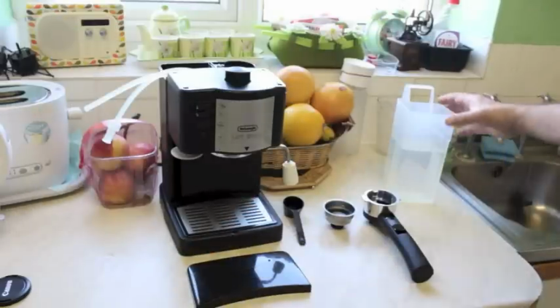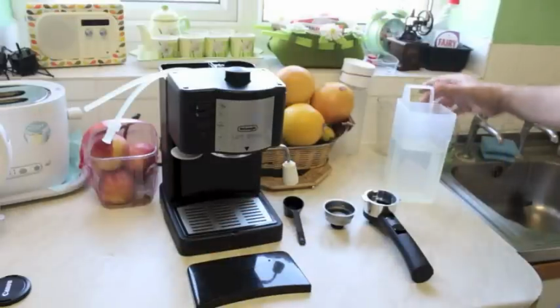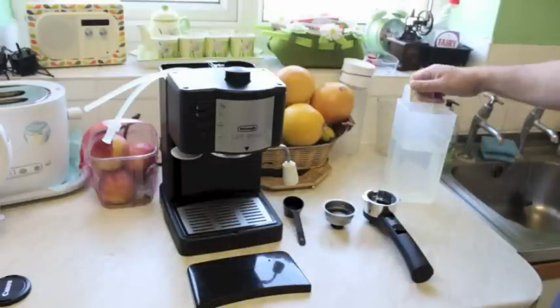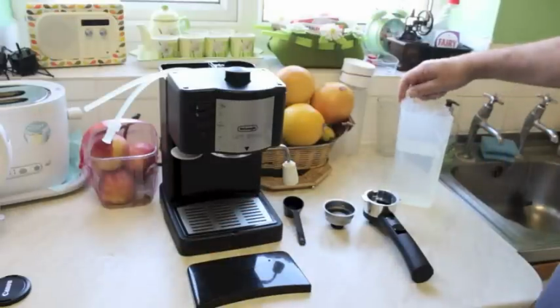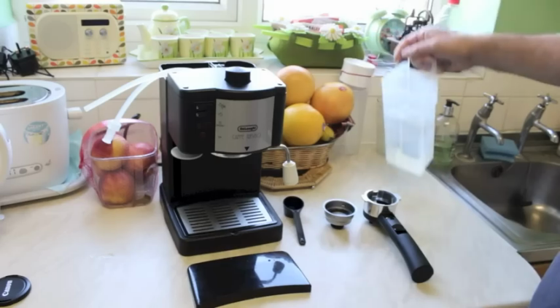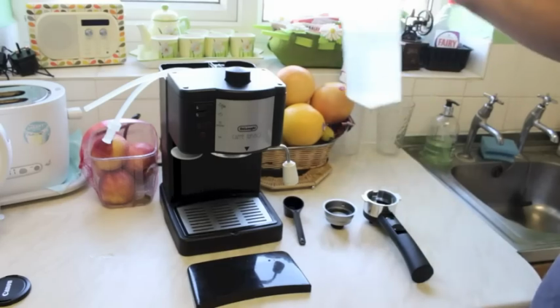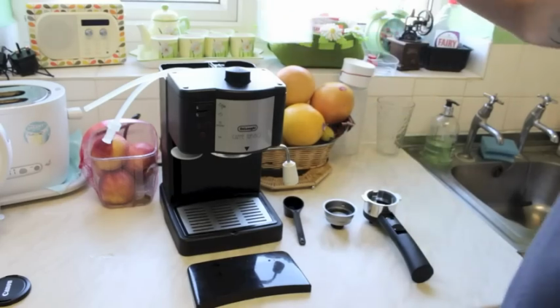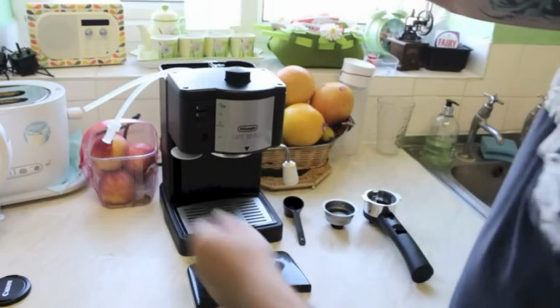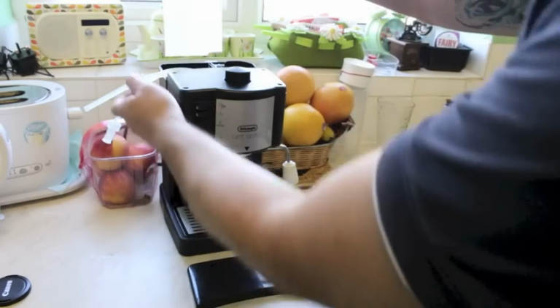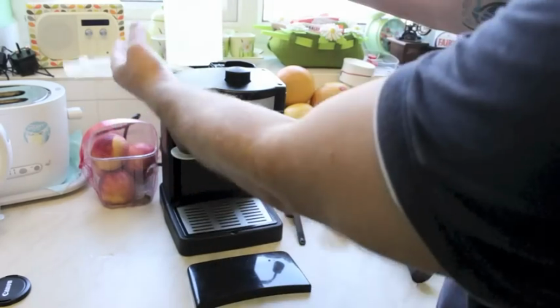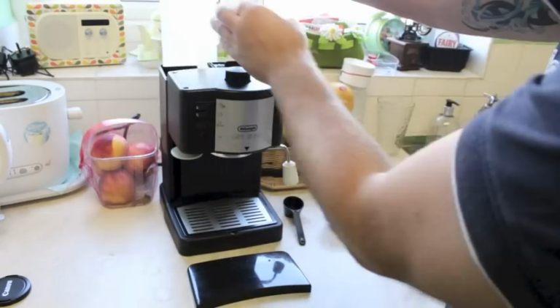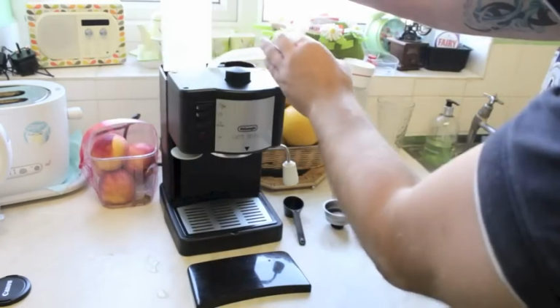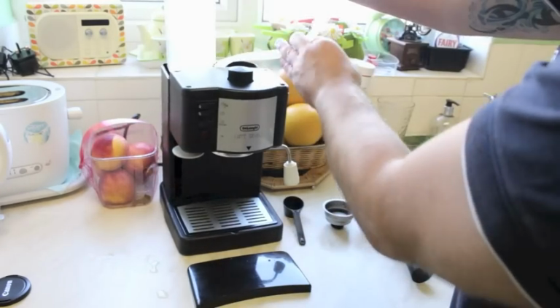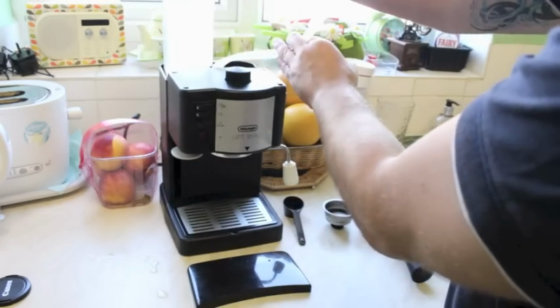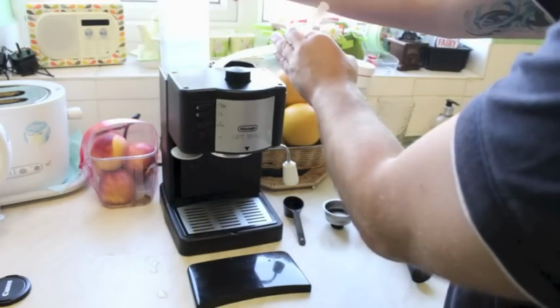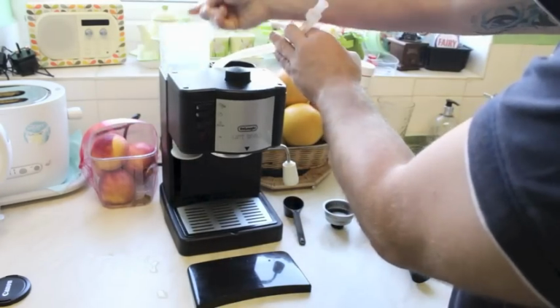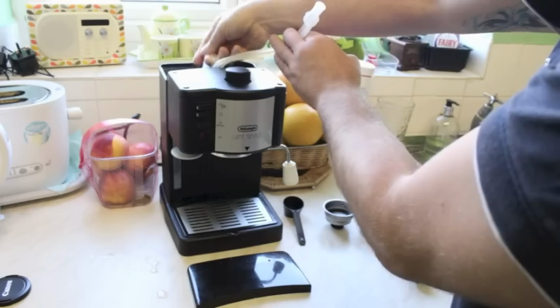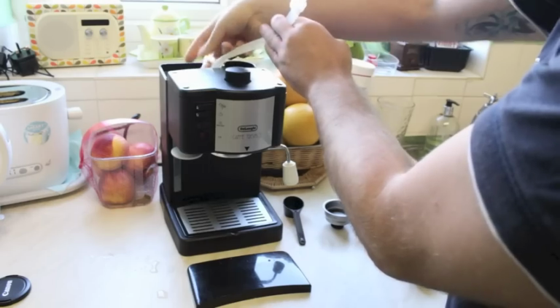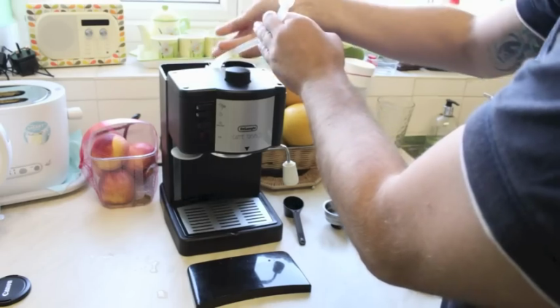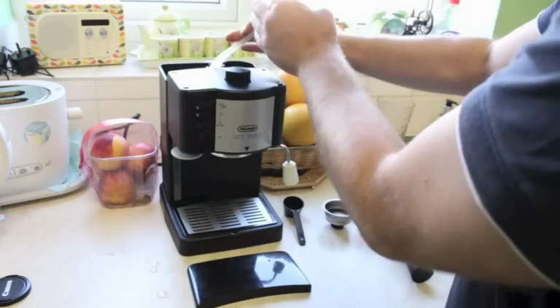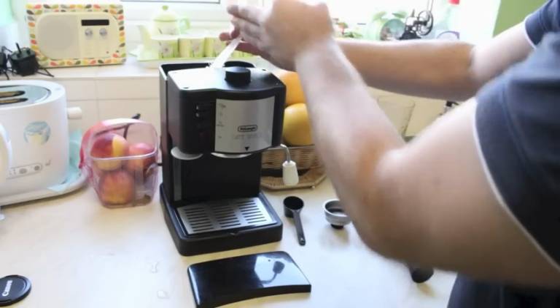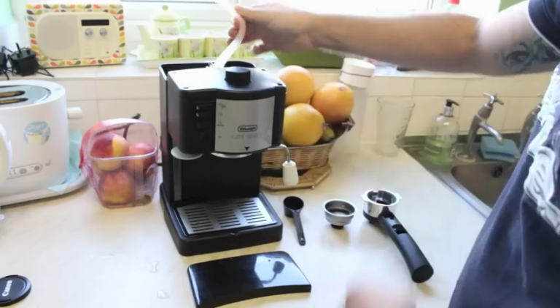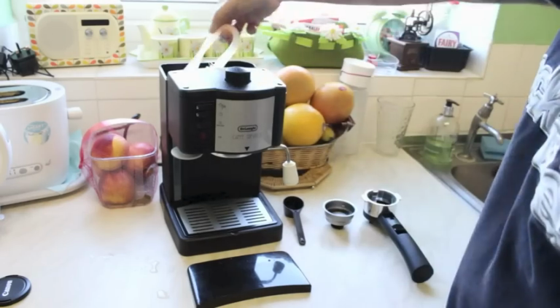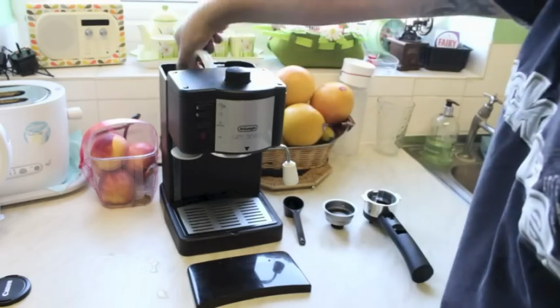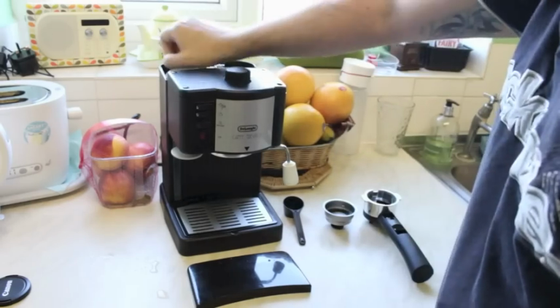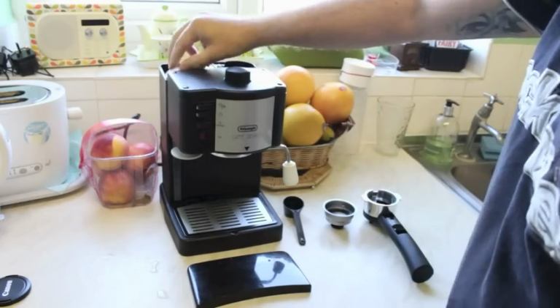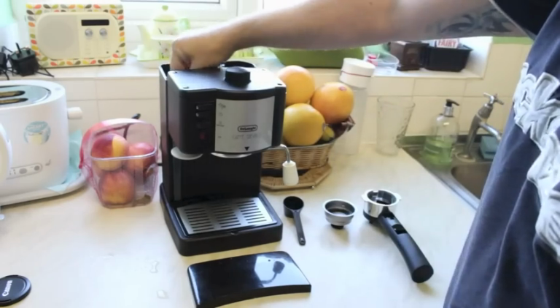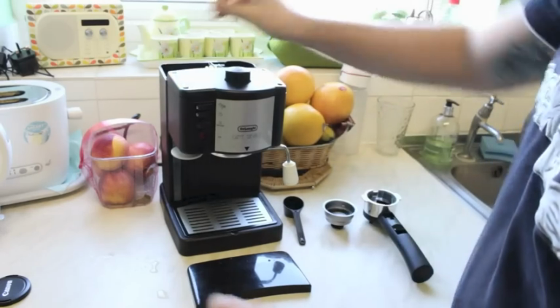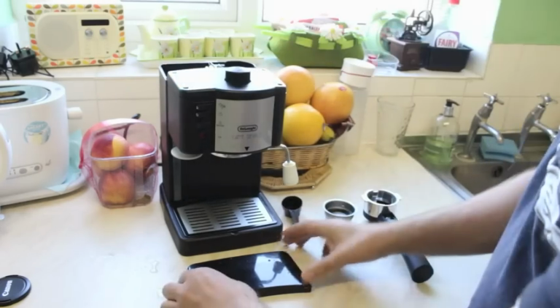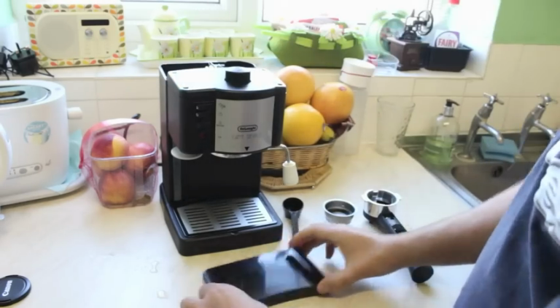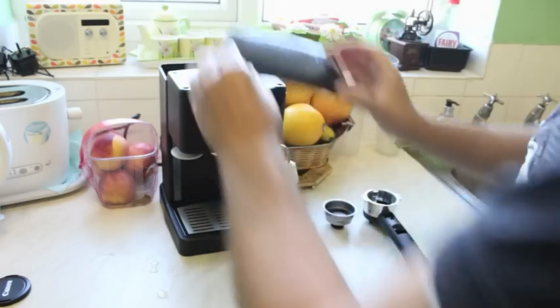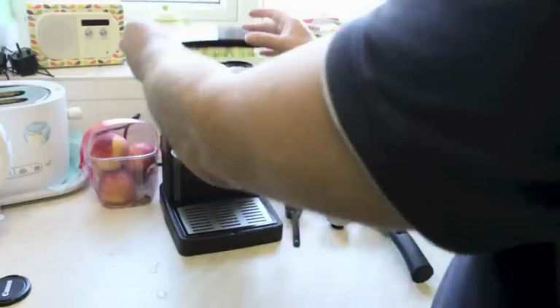First of all, we're going to add the water recipient to the coffee machine — that goes in the back of the coffee machine. And then you cover the coffee machine with the lid.